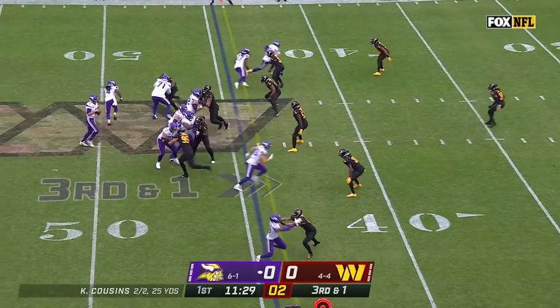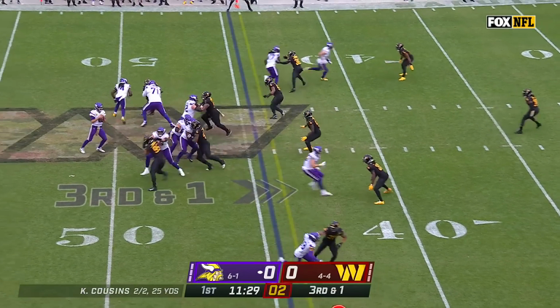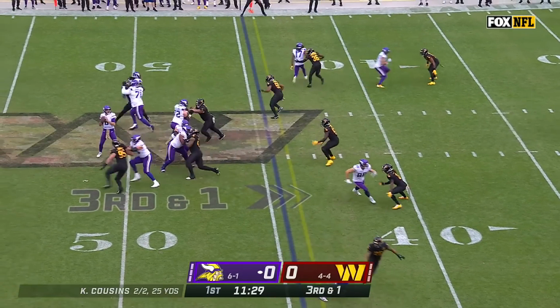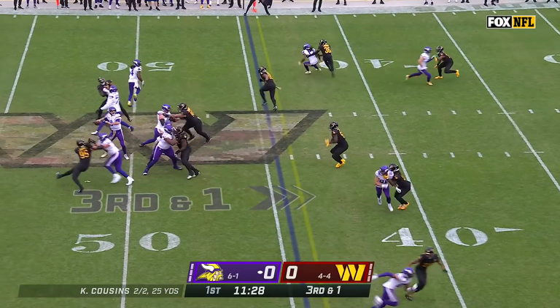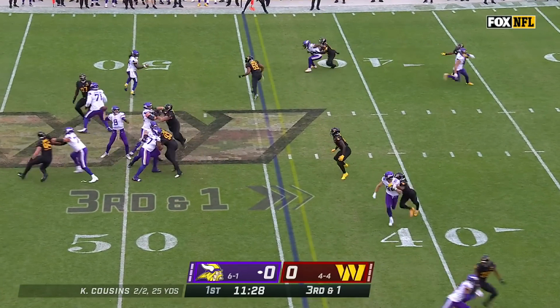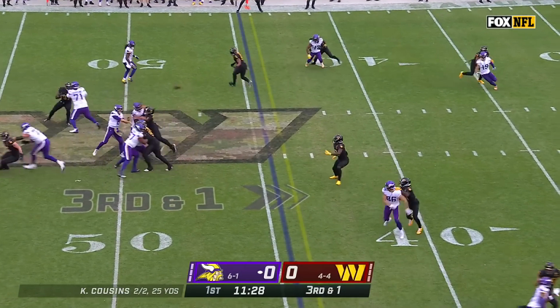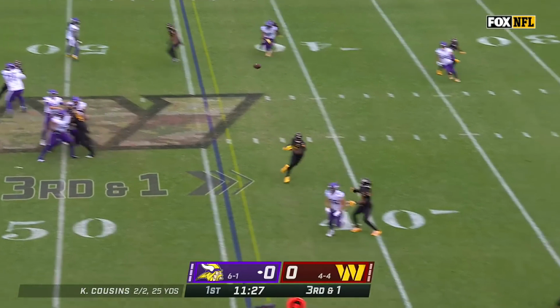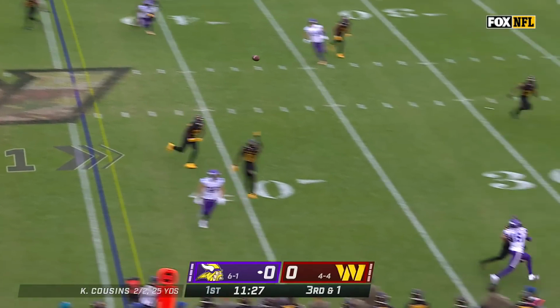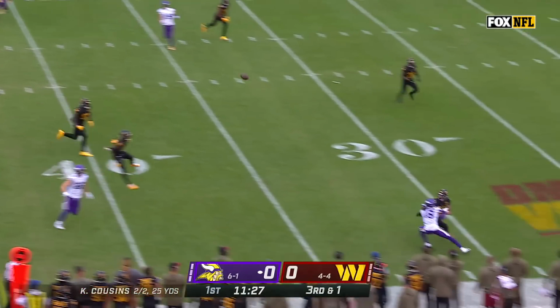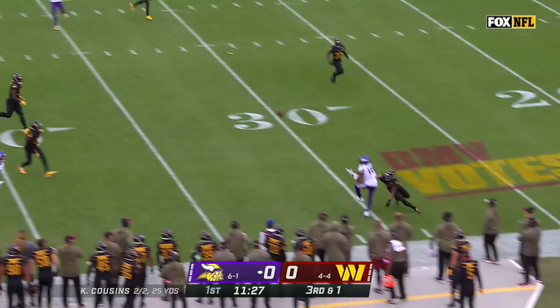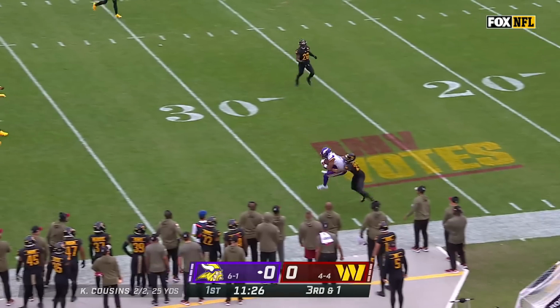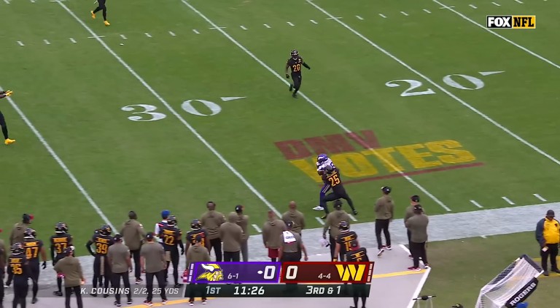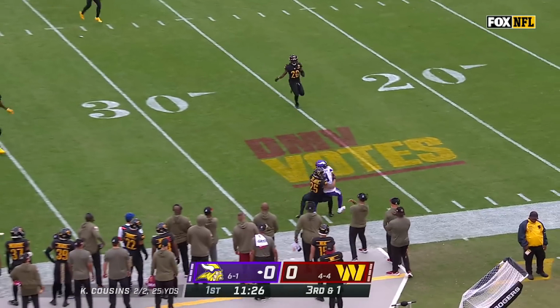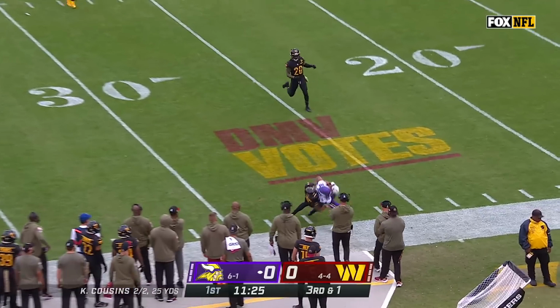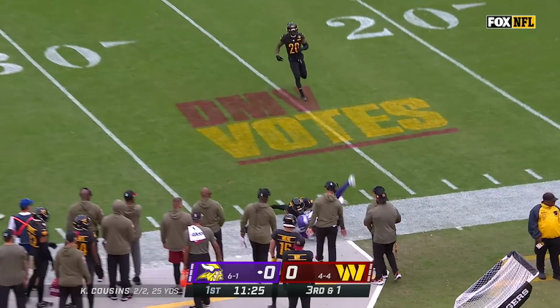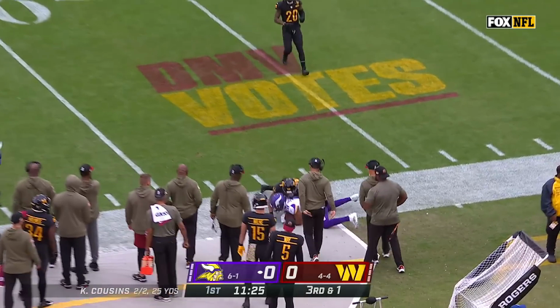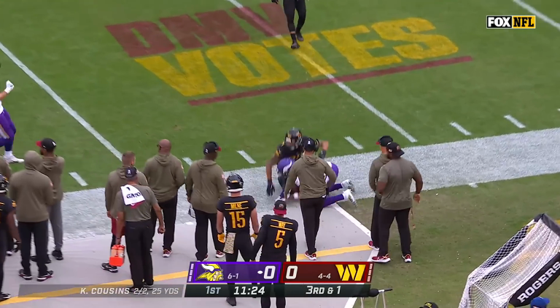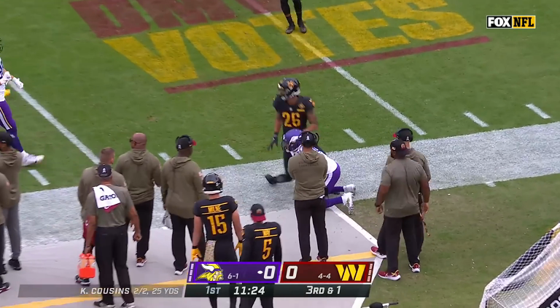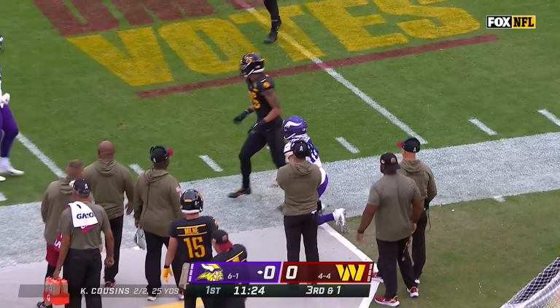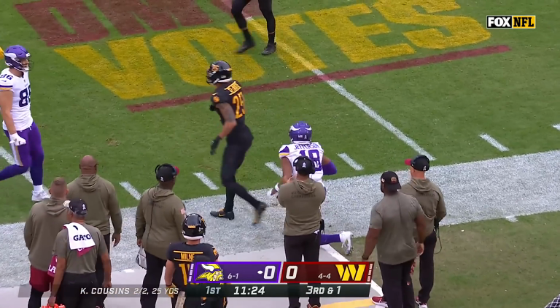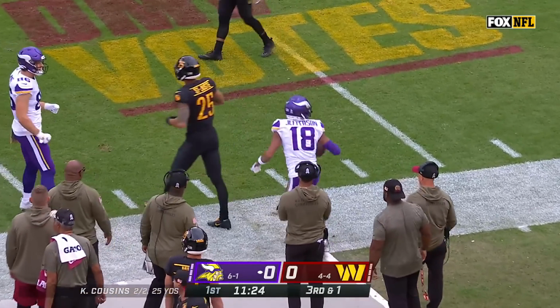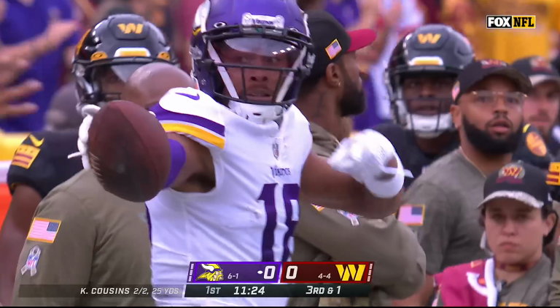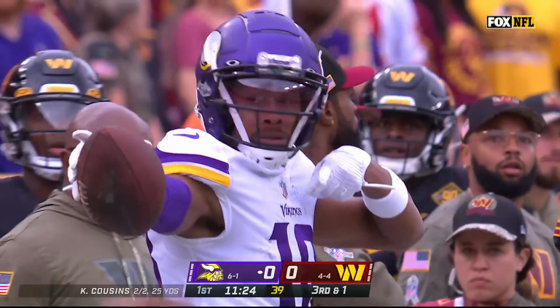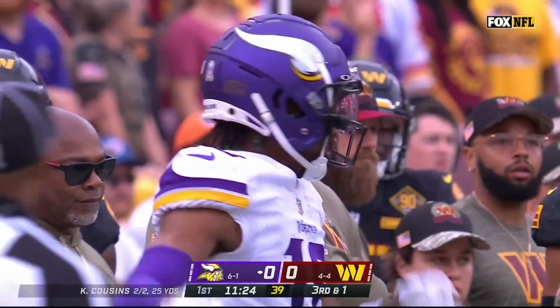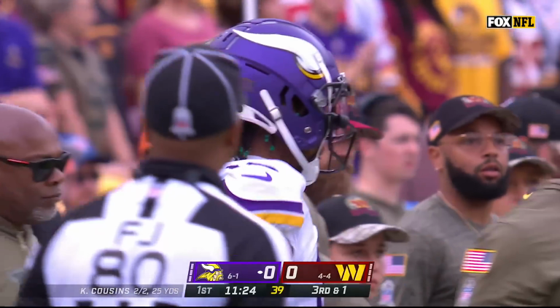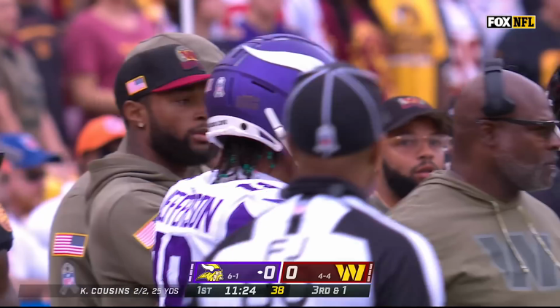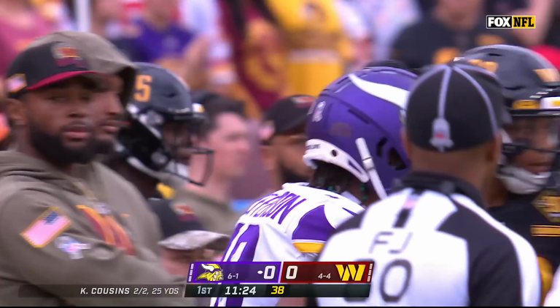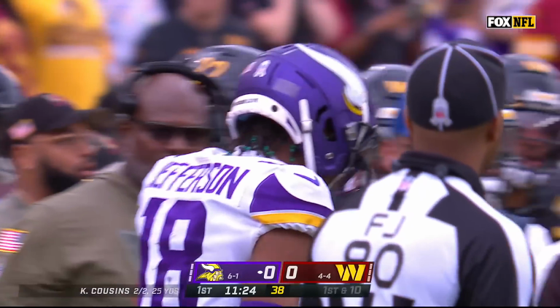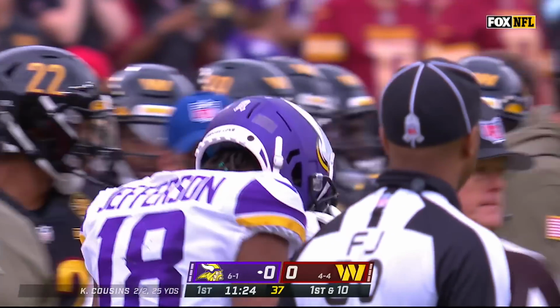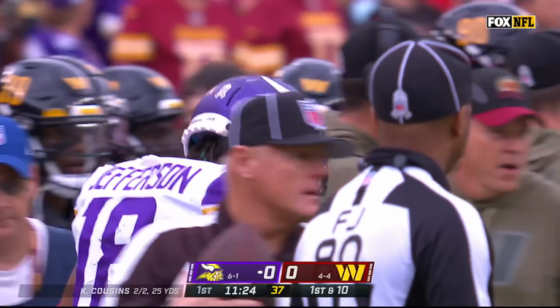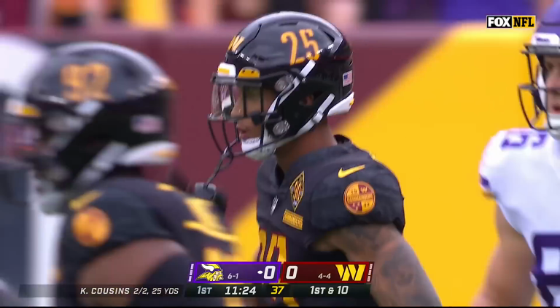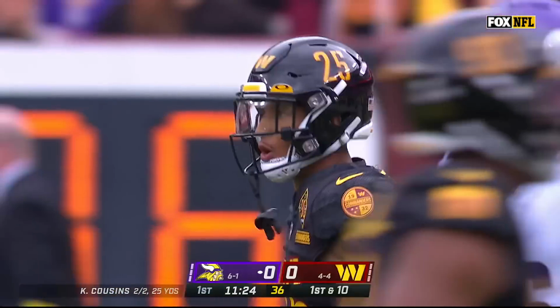Cousins is throwing, looking for Jefferson, who's back with the football. He comes back to haul it in and stays inbounds. Benjamin St. Joost on the coverage.